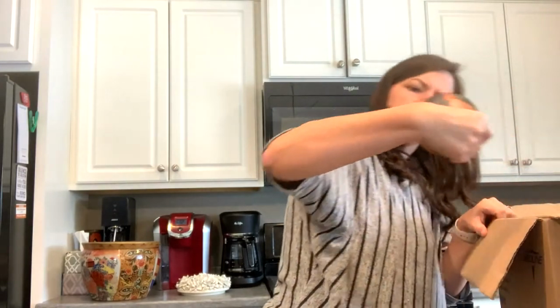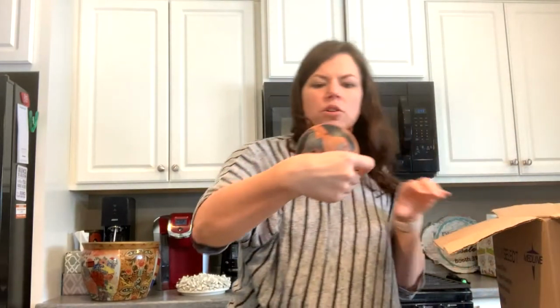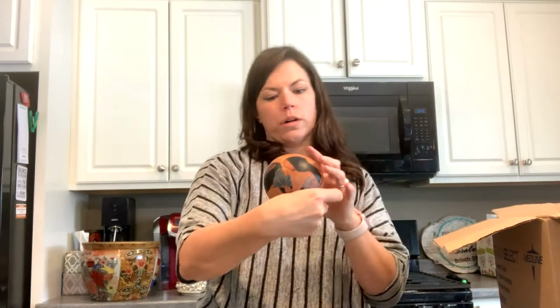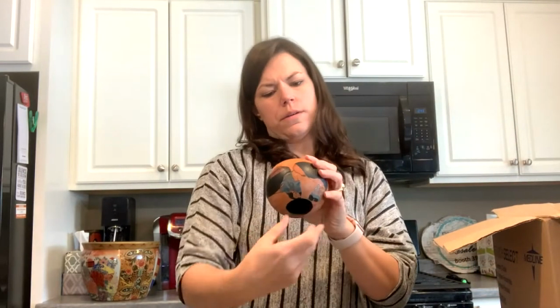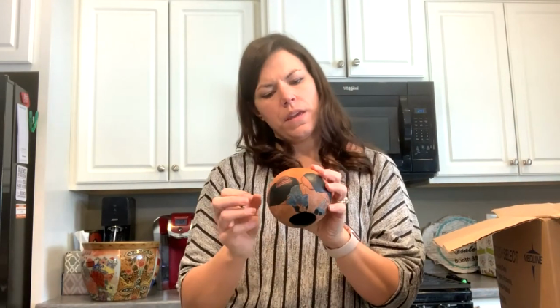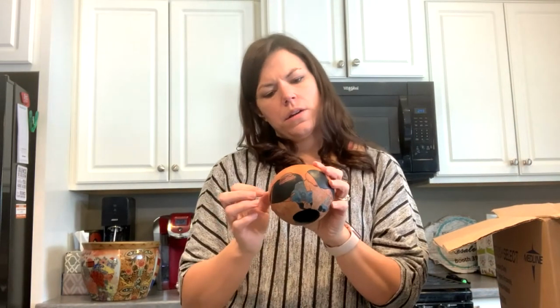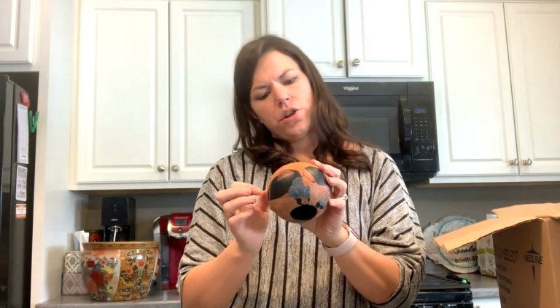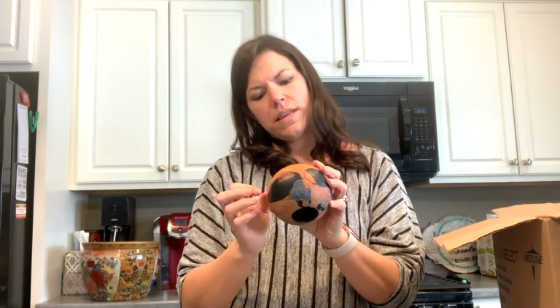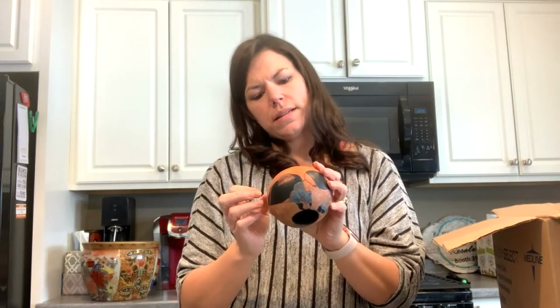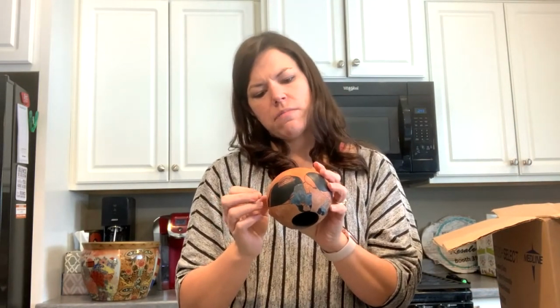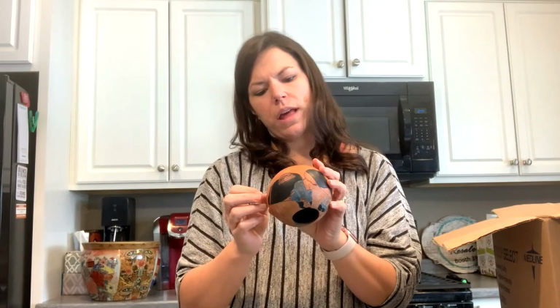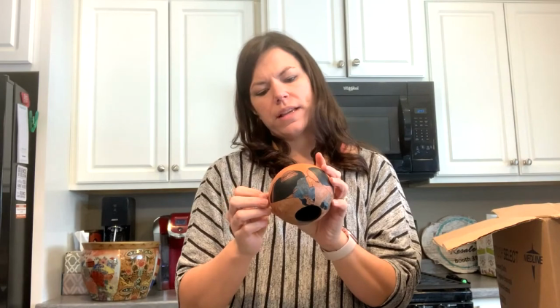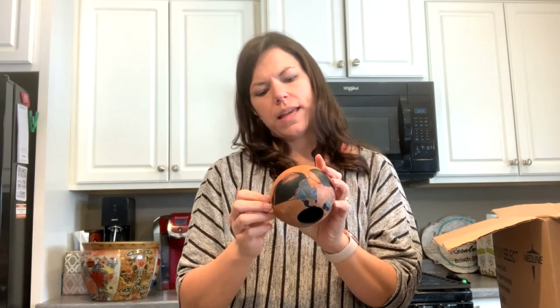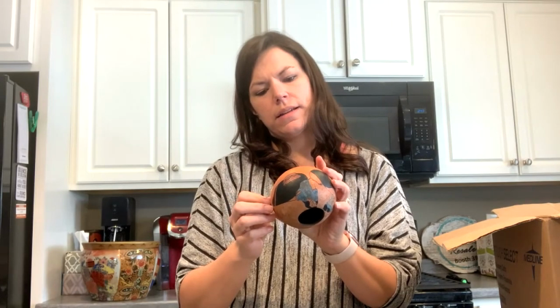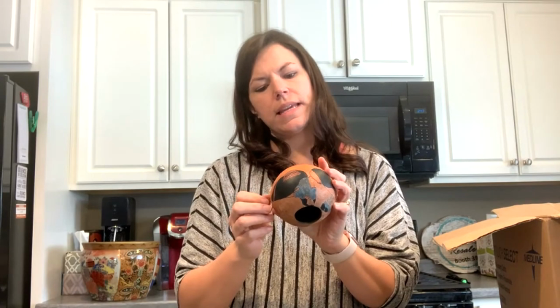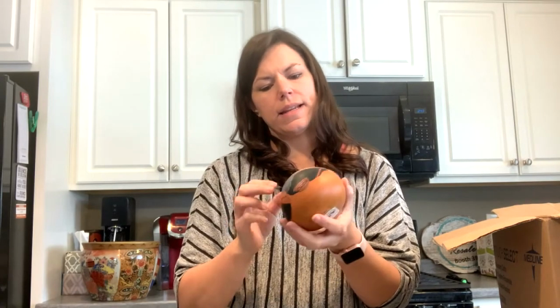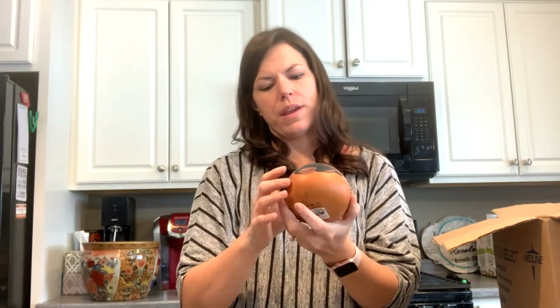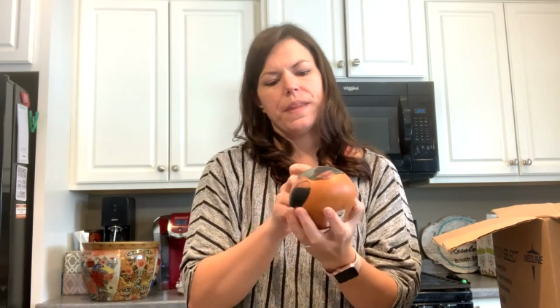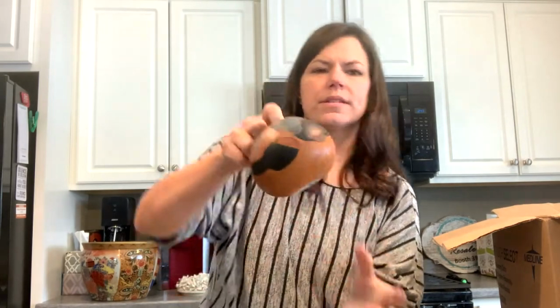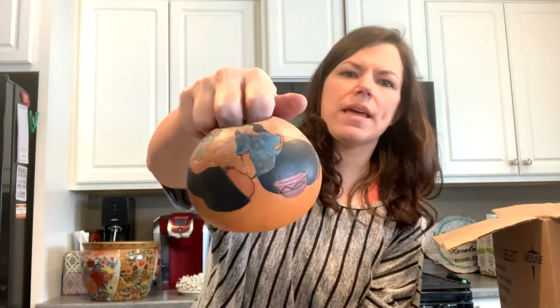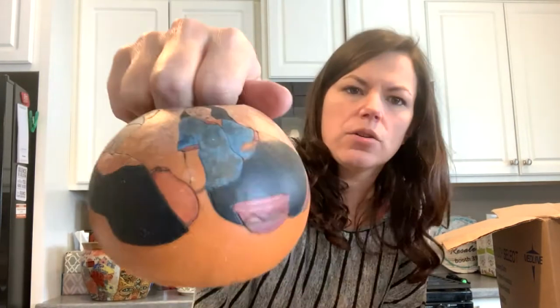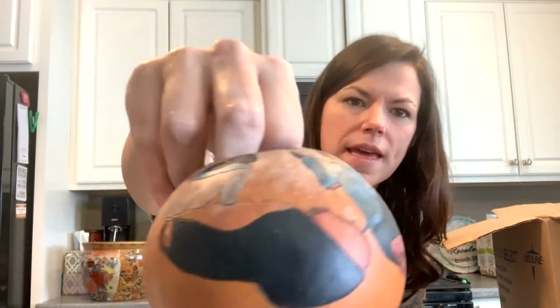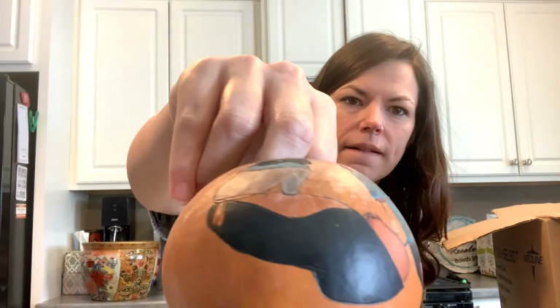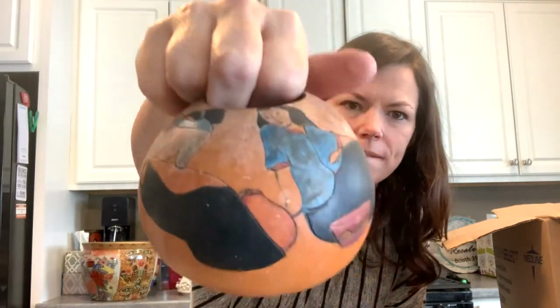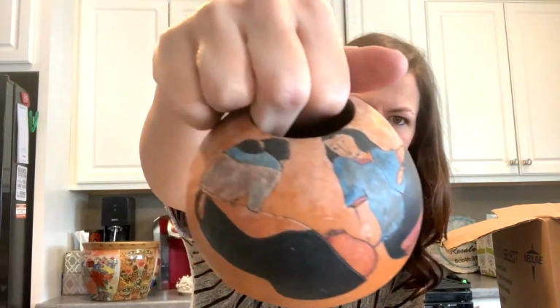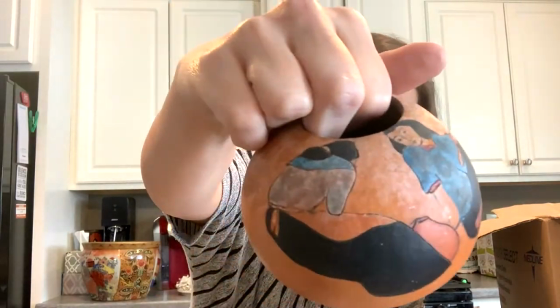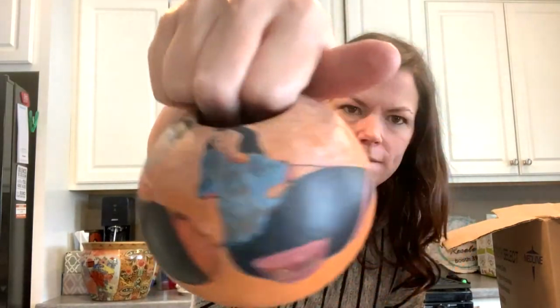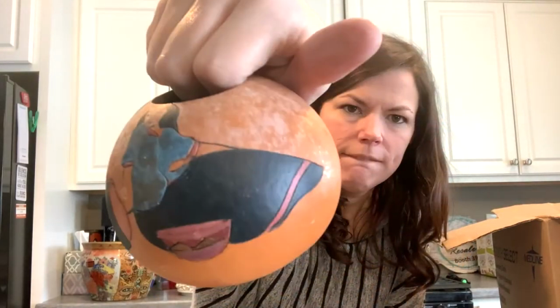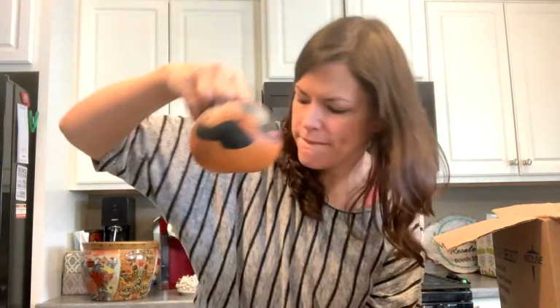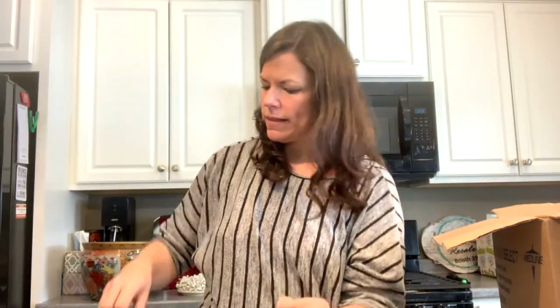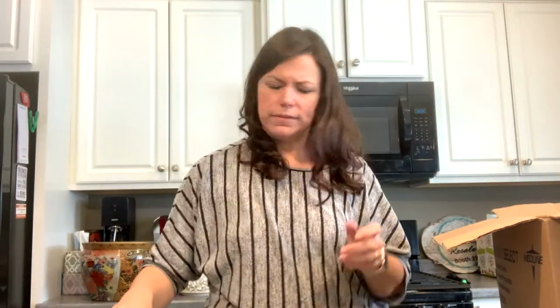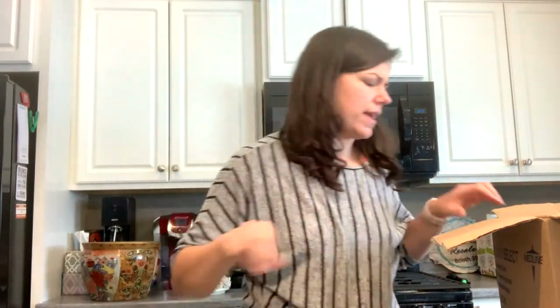This is a gourd. 'Stone Heat — keep gourd out of direct sunlight — Lena 93.' This is a hand-painted gourd thing. That's nice.